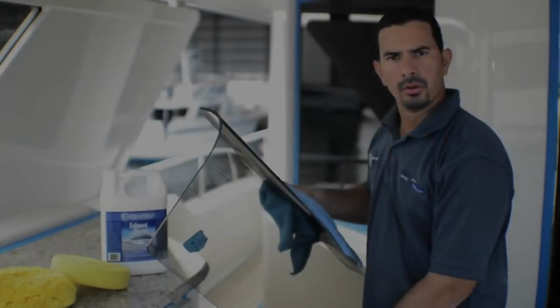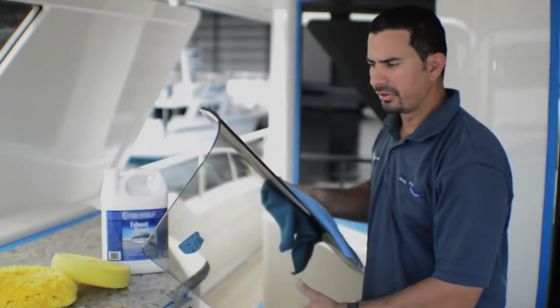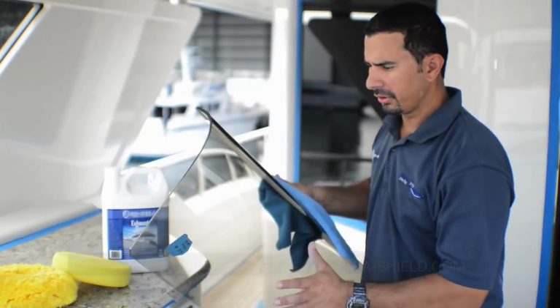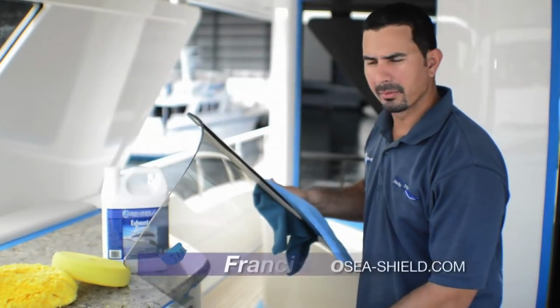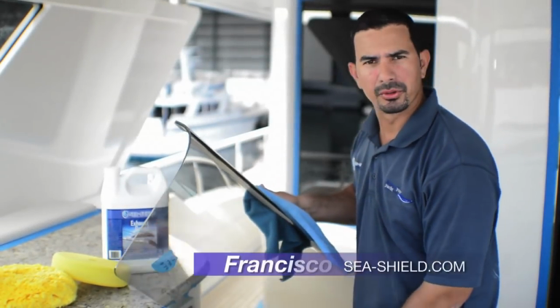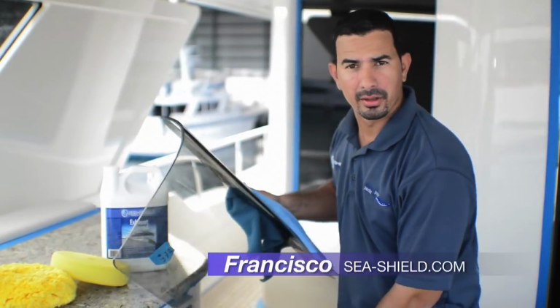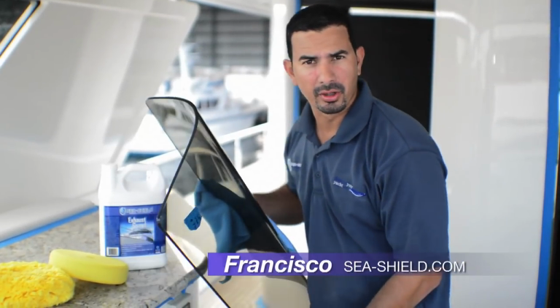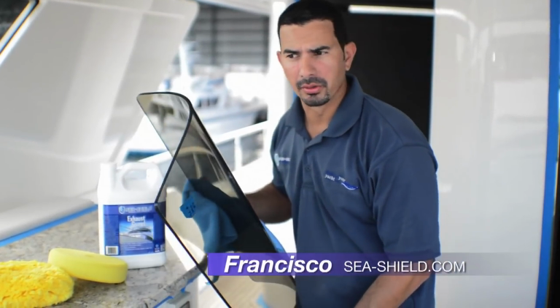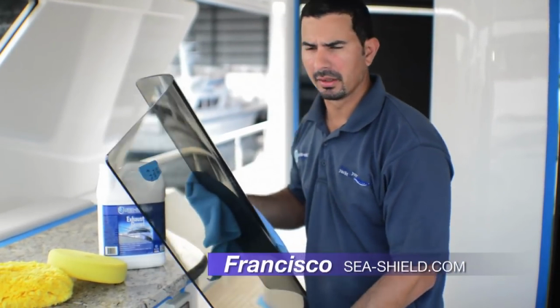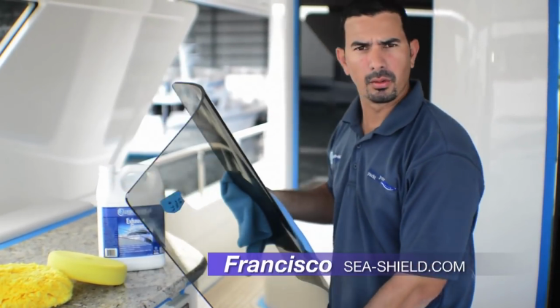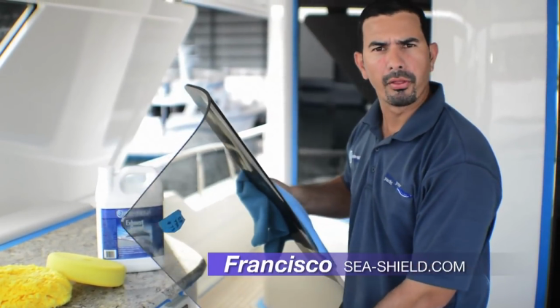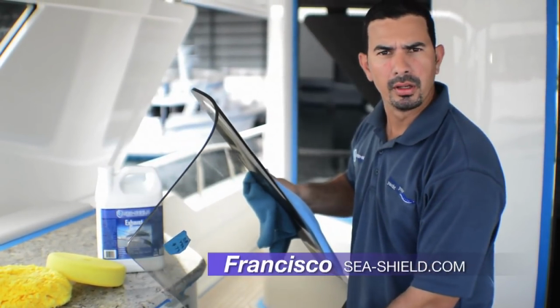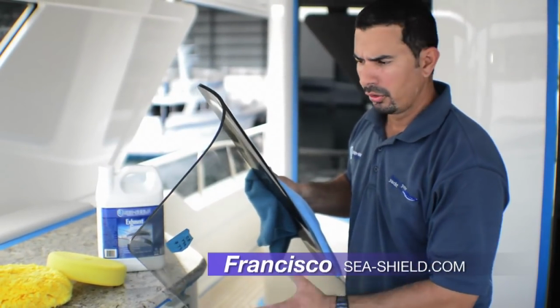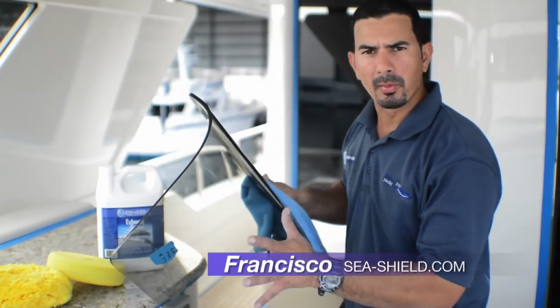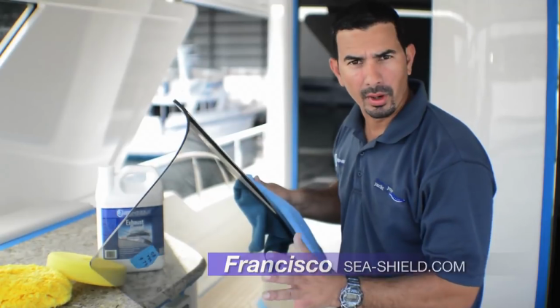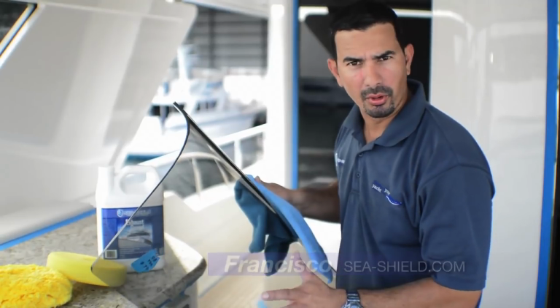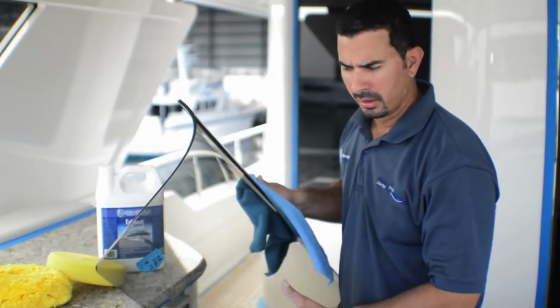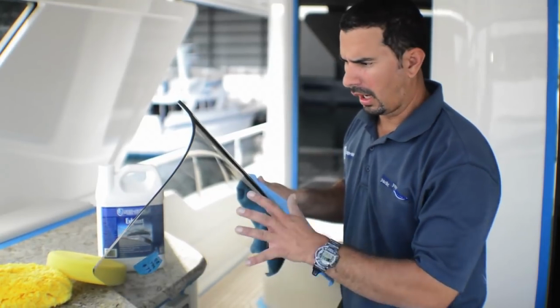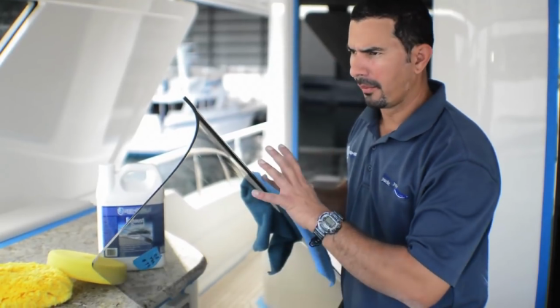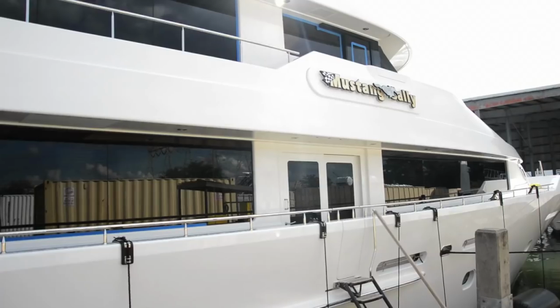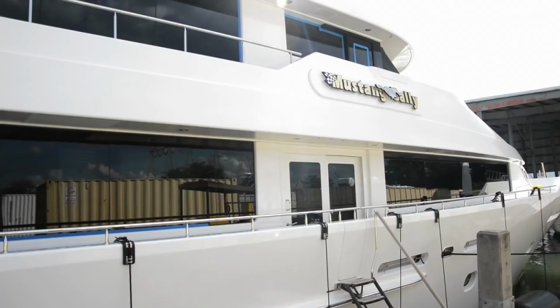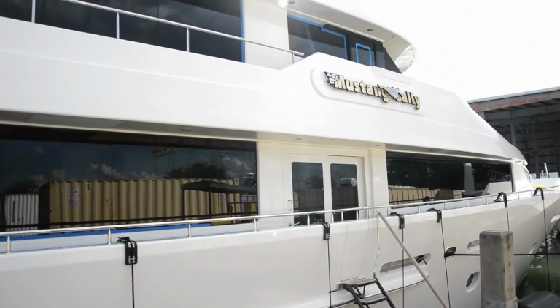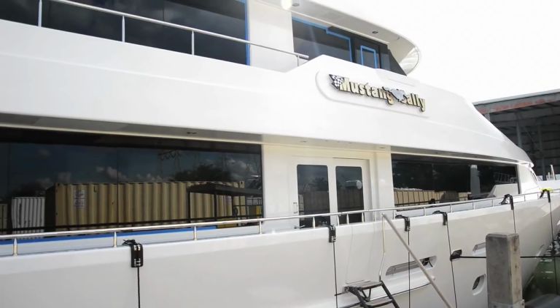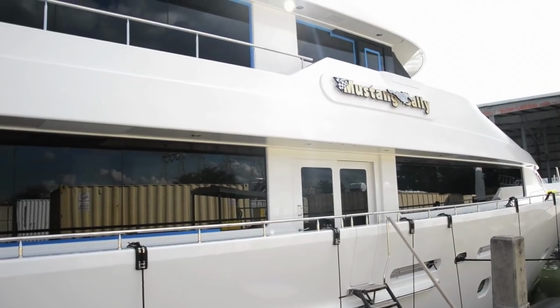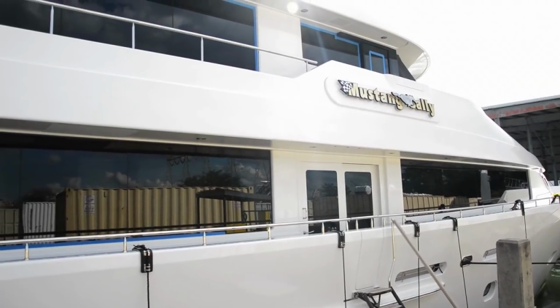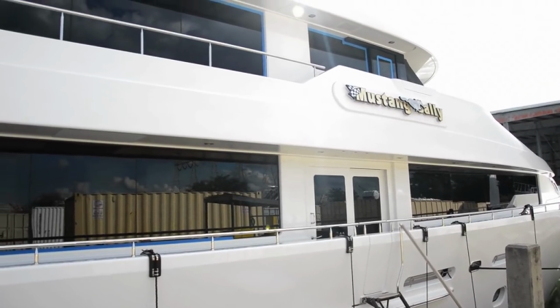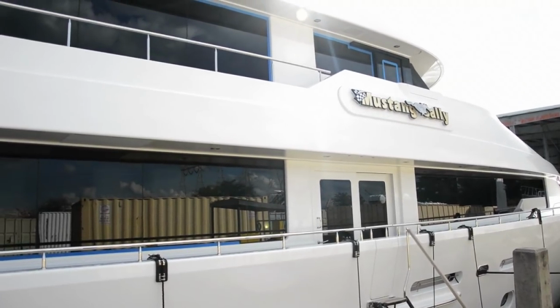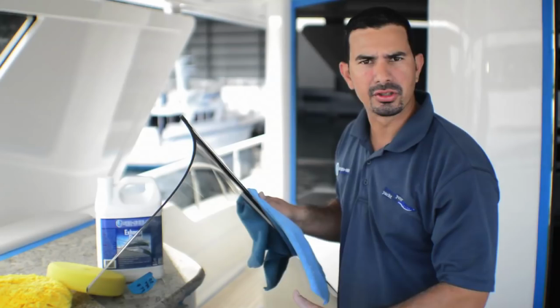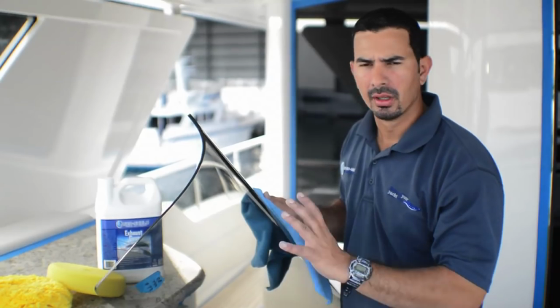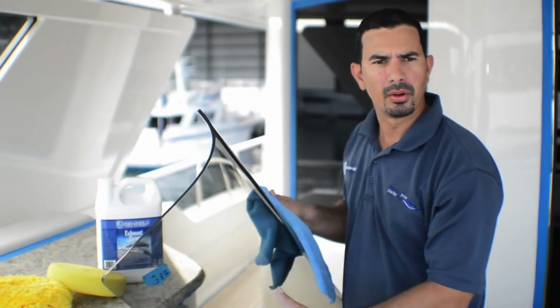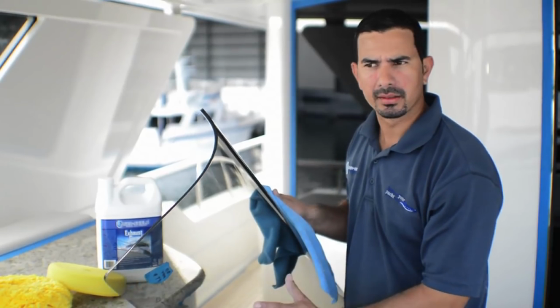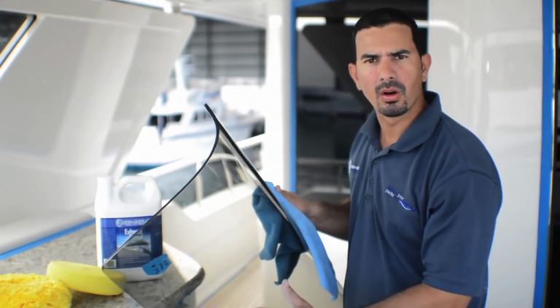The C-Shell system is also great for acrylic windows. This is a 130 newer model Westport, full of acrylic covers on the flybridge, the bow decks, and so on.